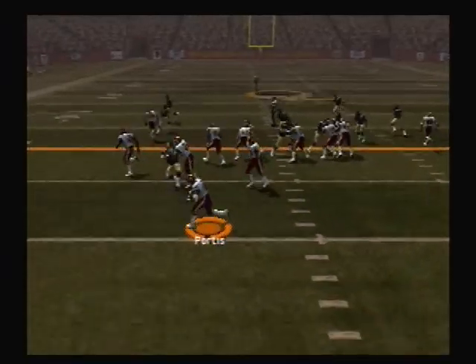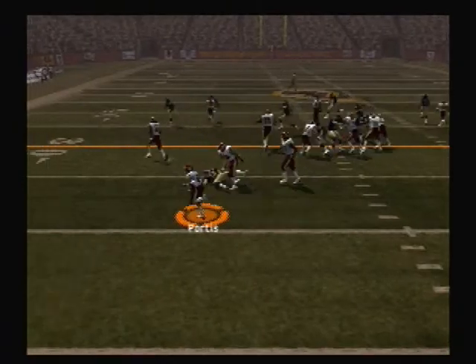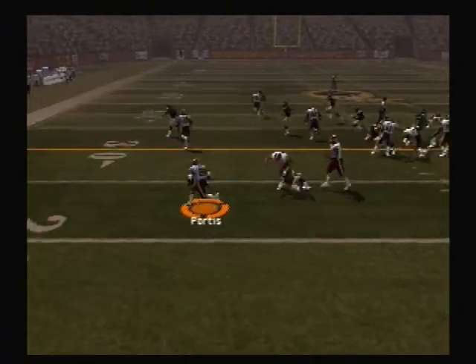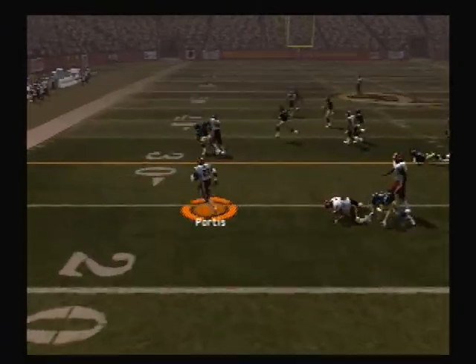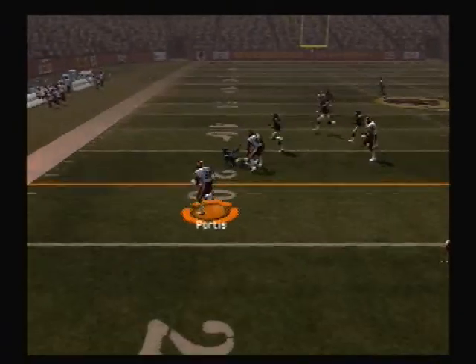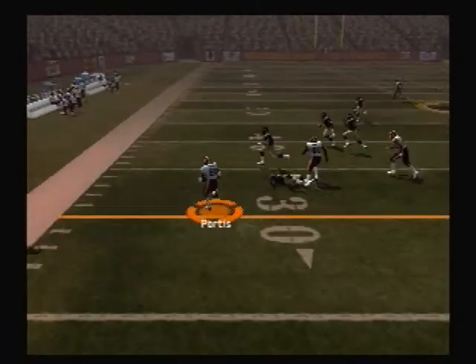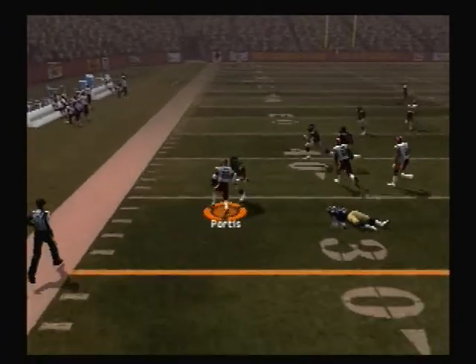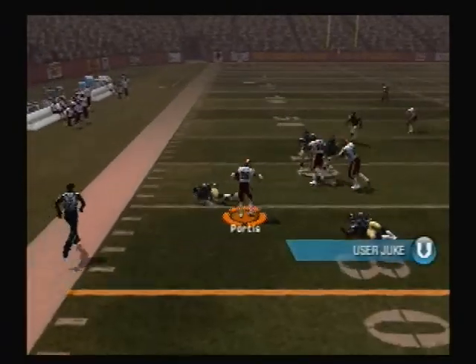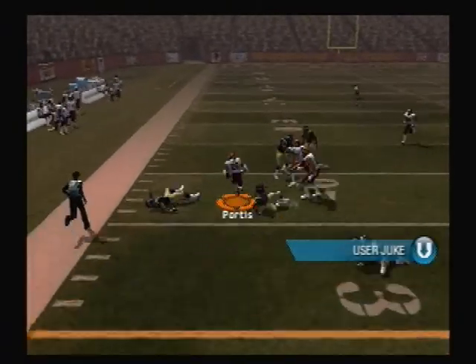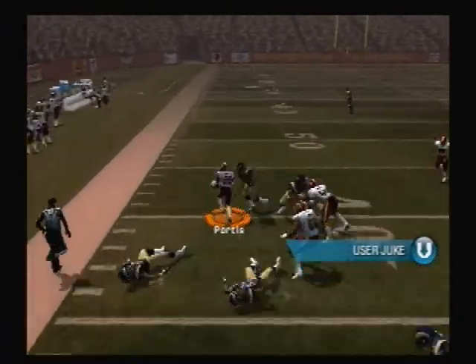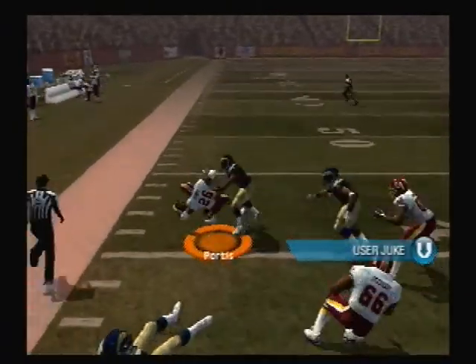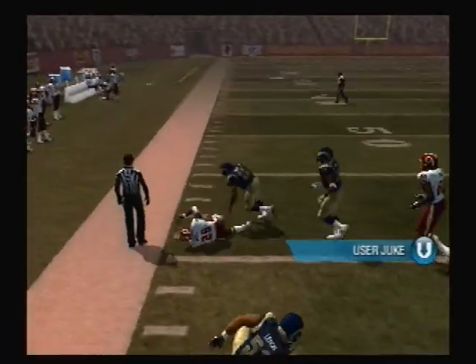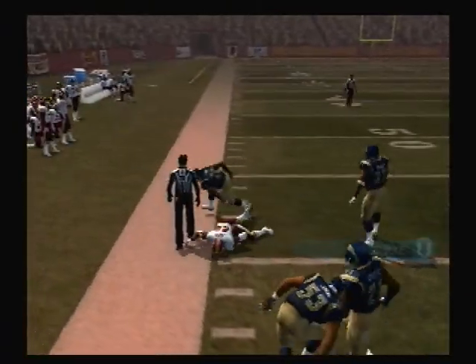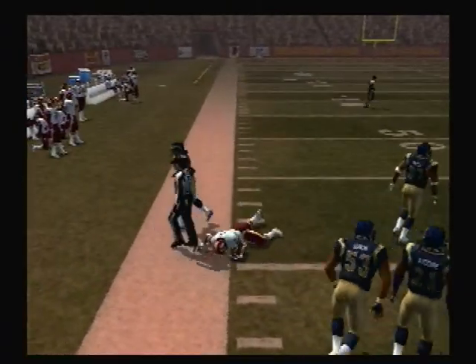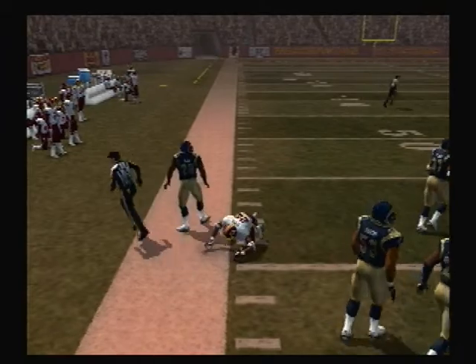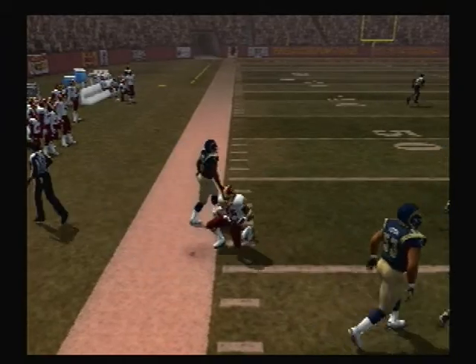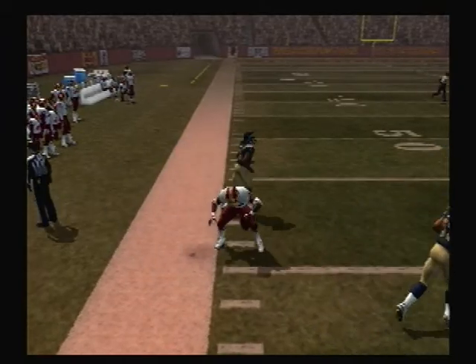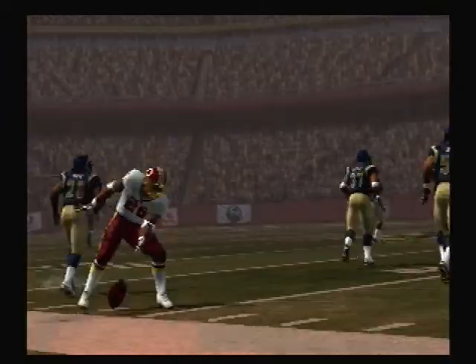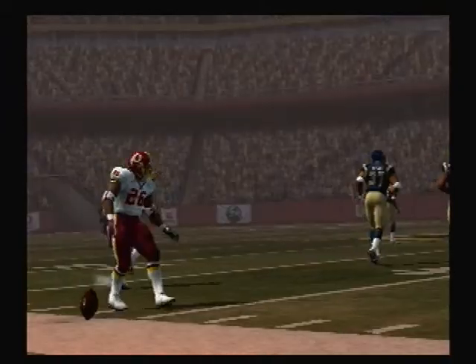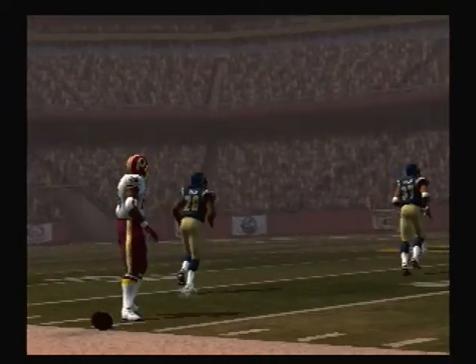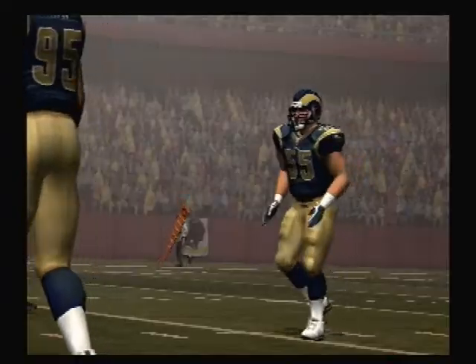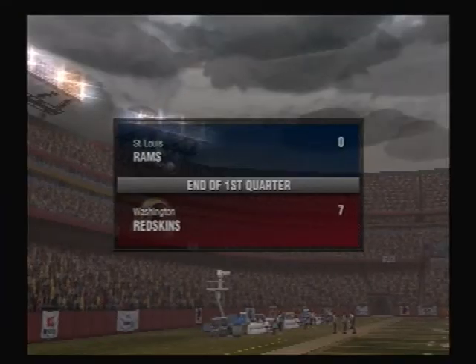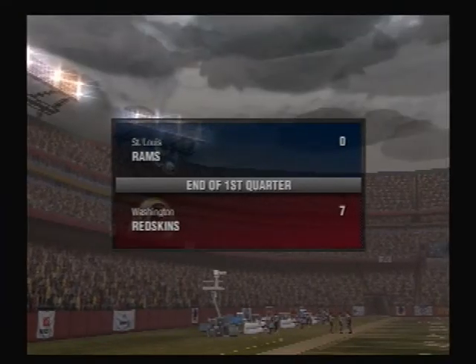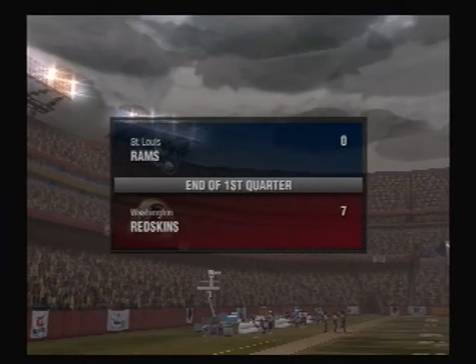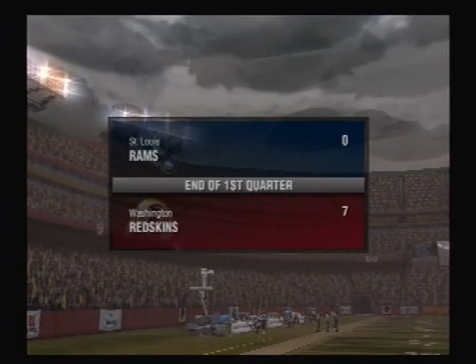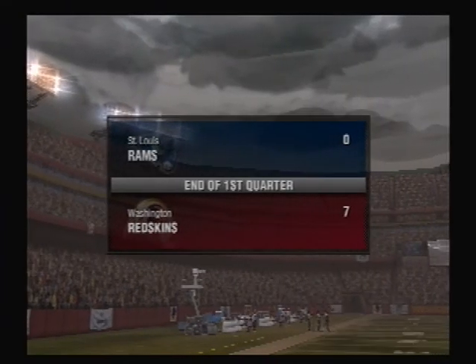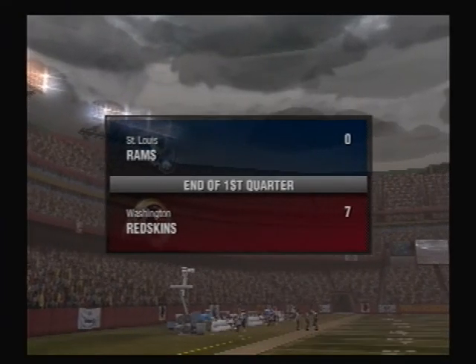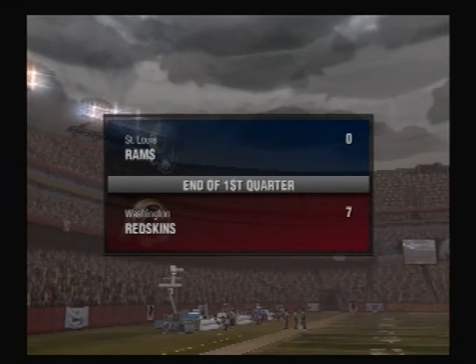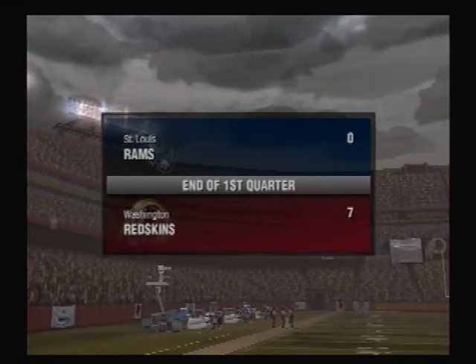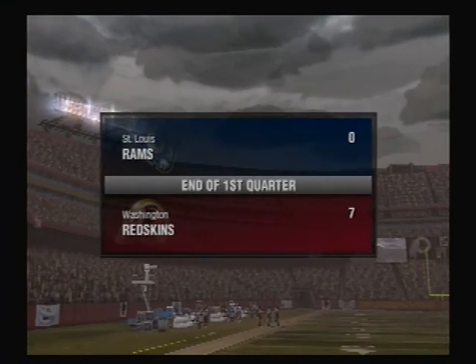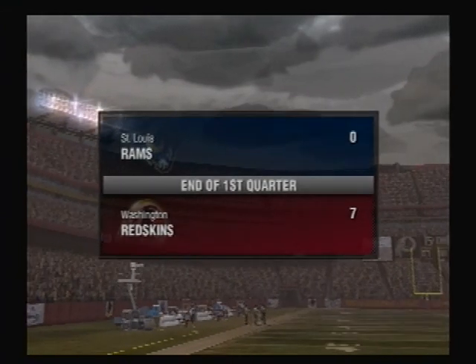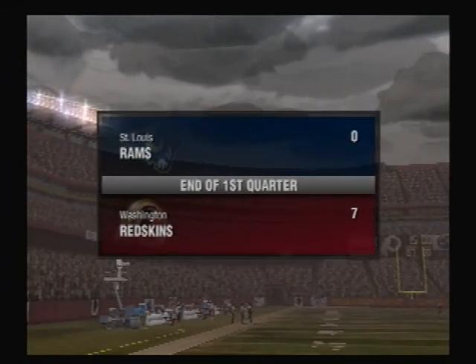Here's the pitch to the left side — still moving. They need to come up with a better game plan to stop this. Still a lot of time left. But at the end of one, the score is 7-0, Redskins.